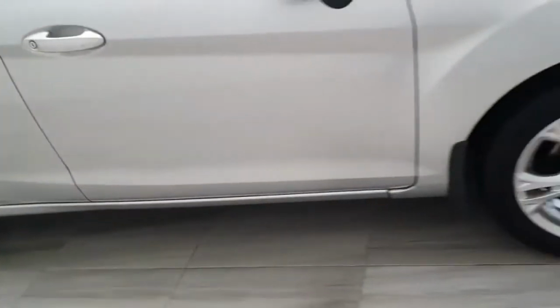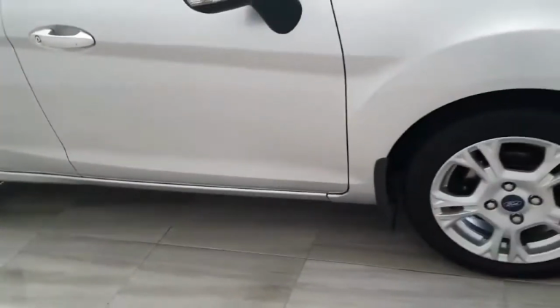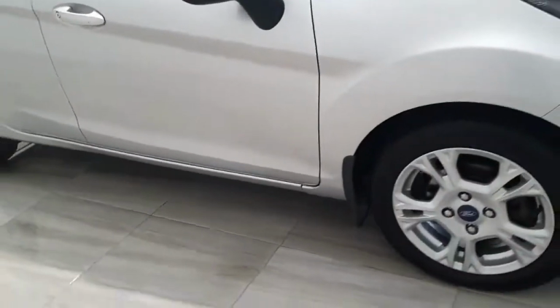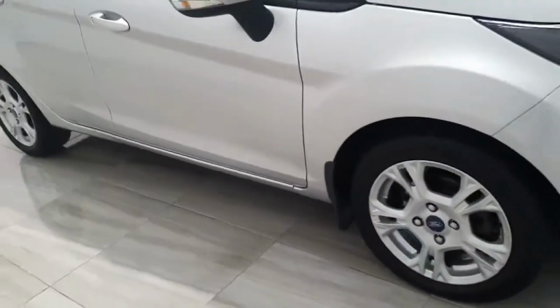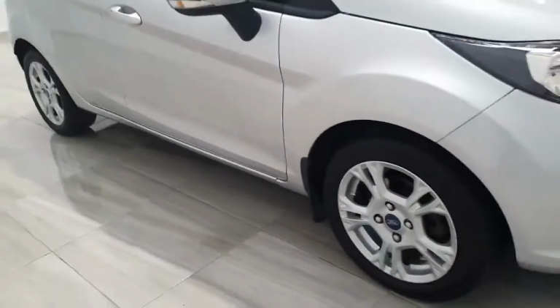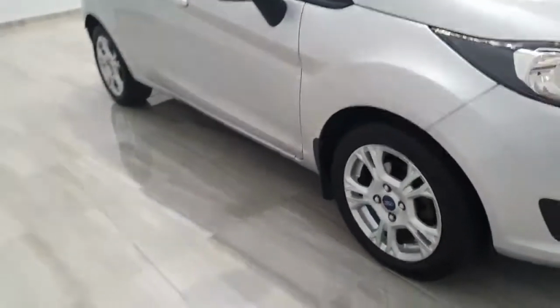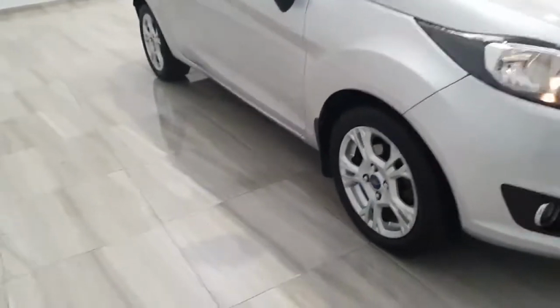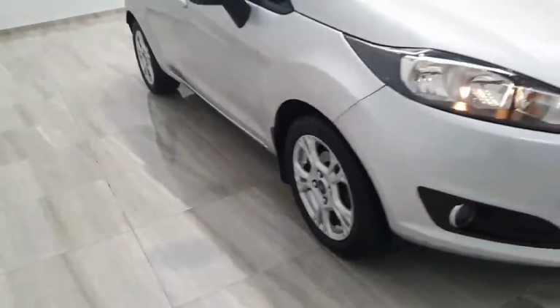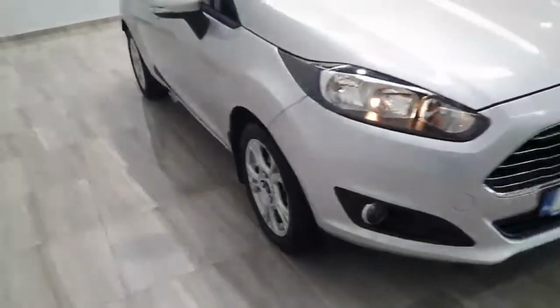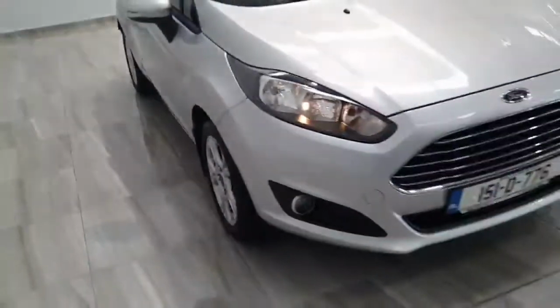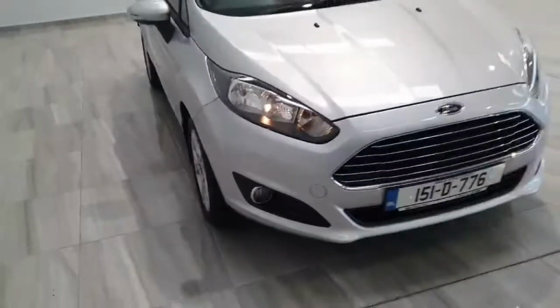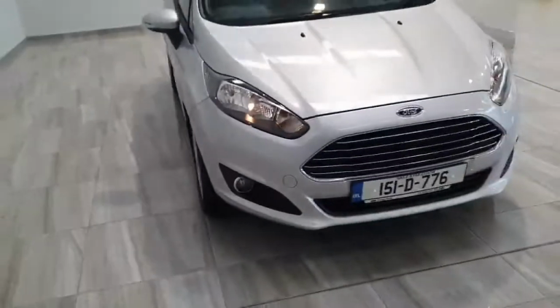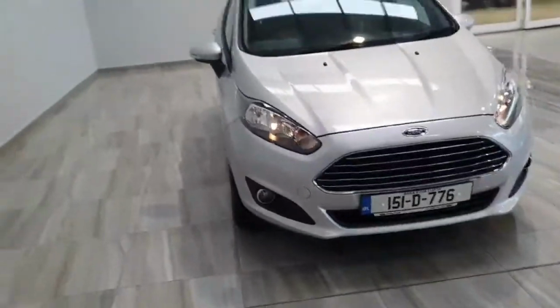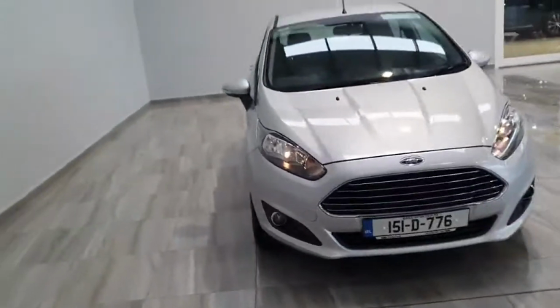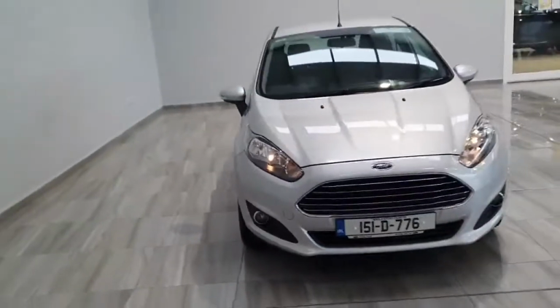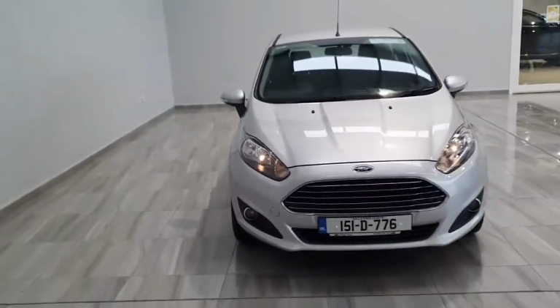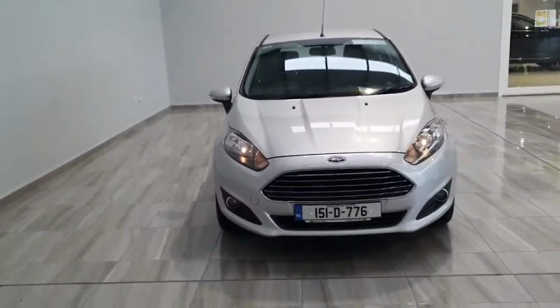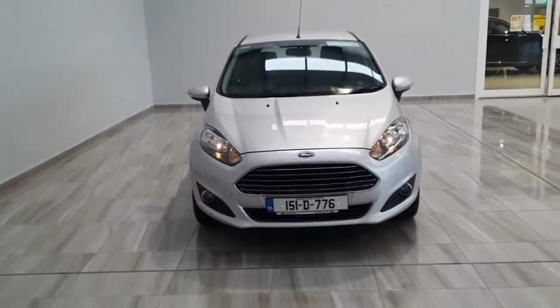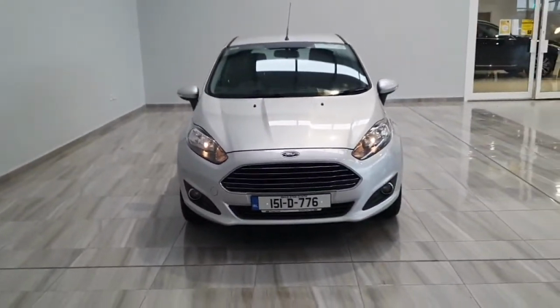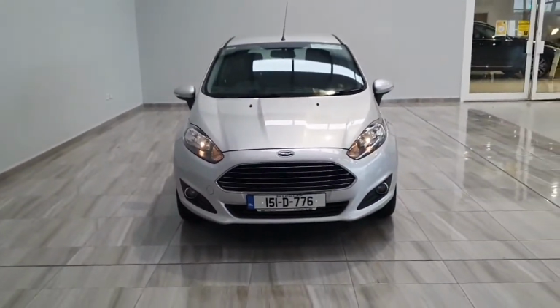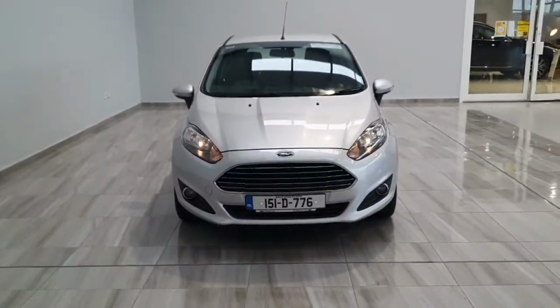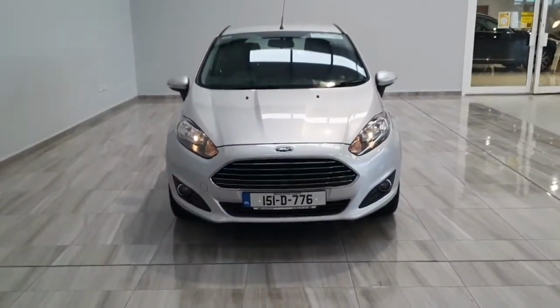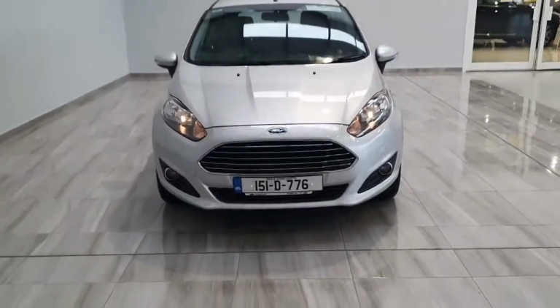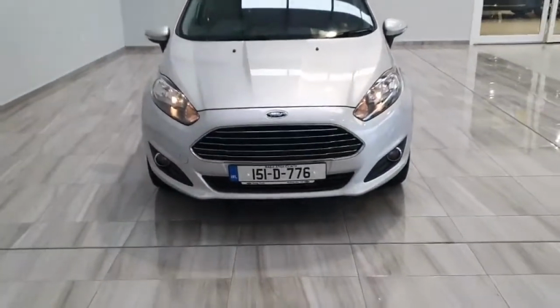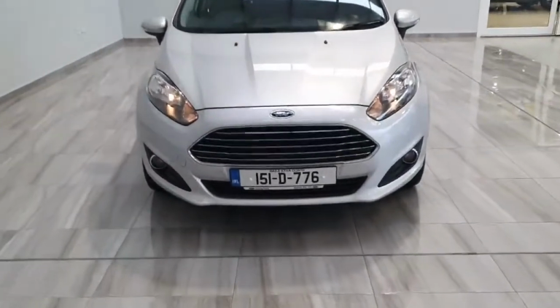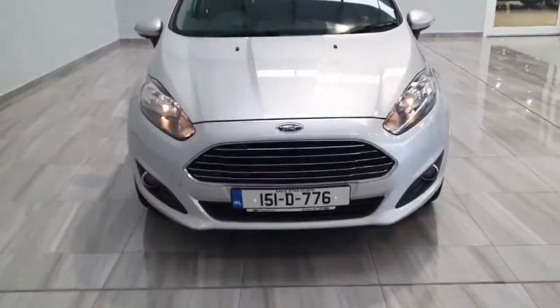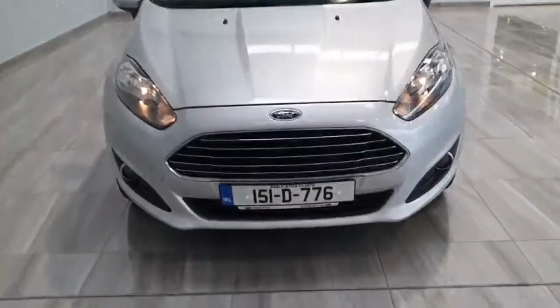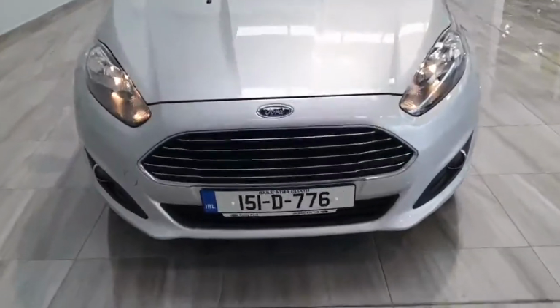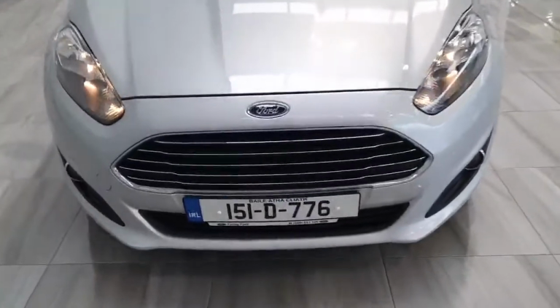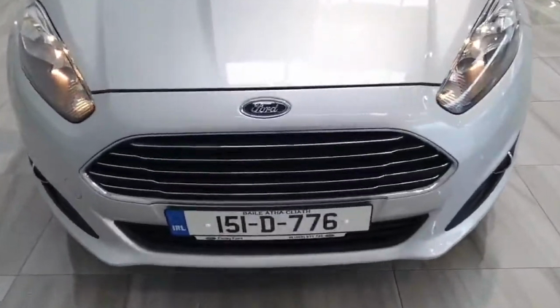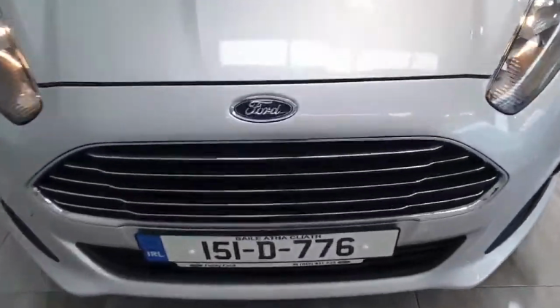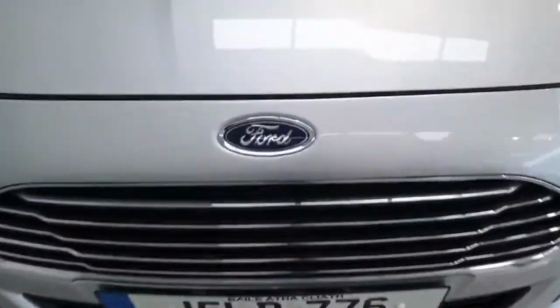In addition you also get a 12-month Finlay Motor Group warranty. For information on this car please contact us on 045 431 725.